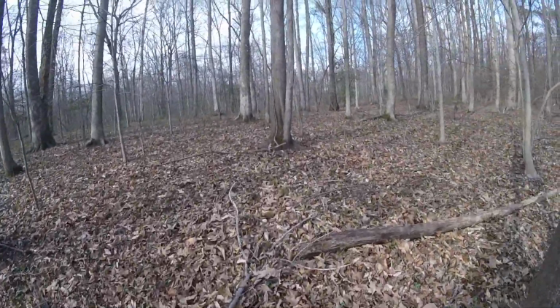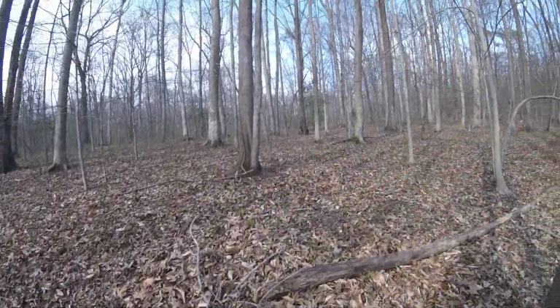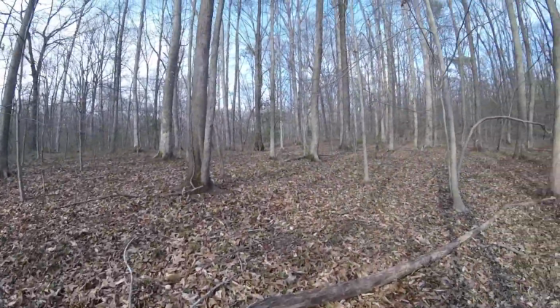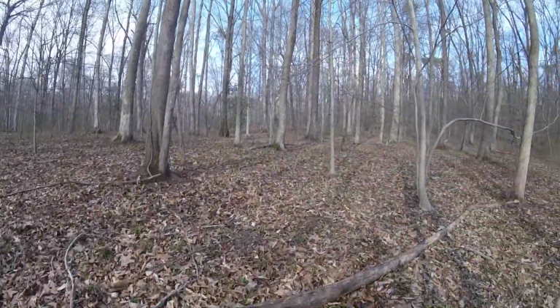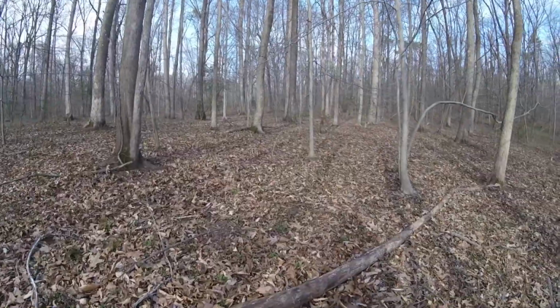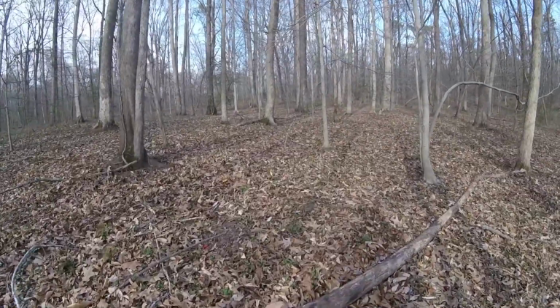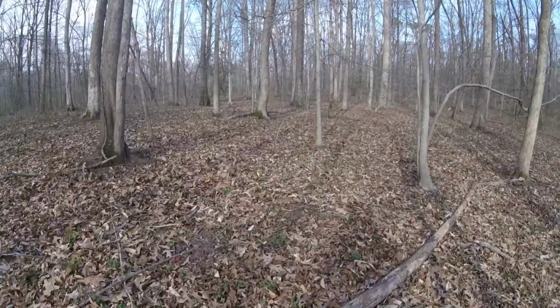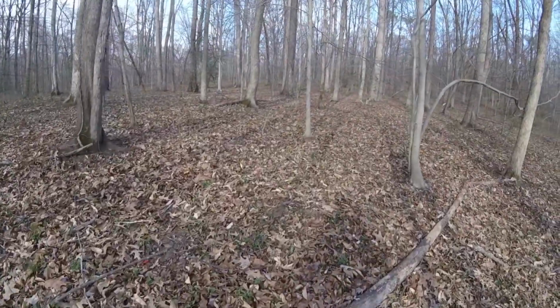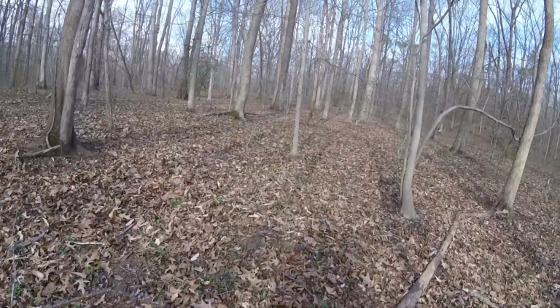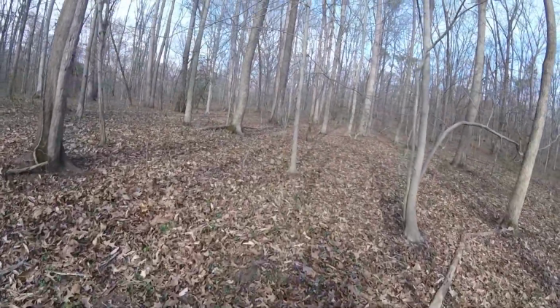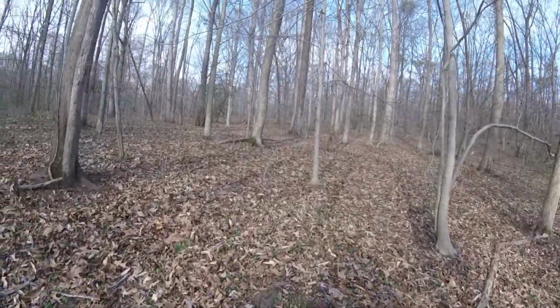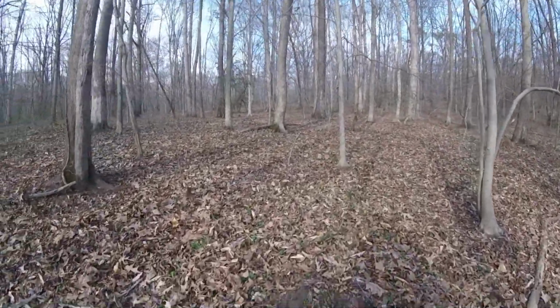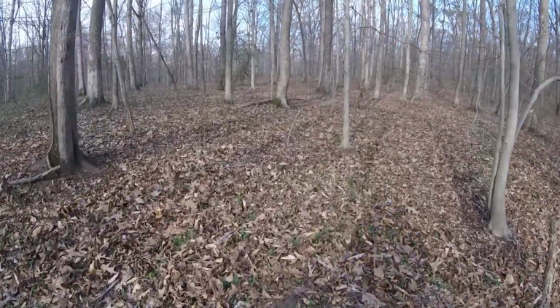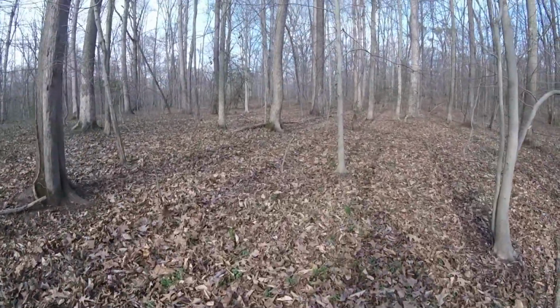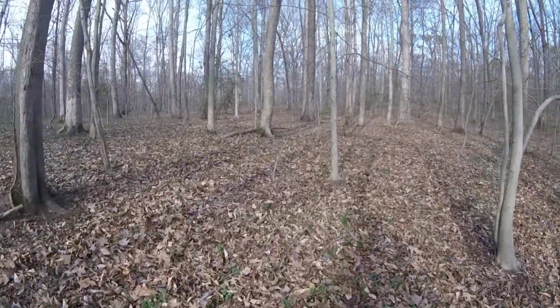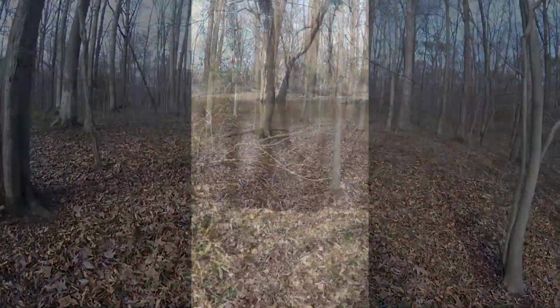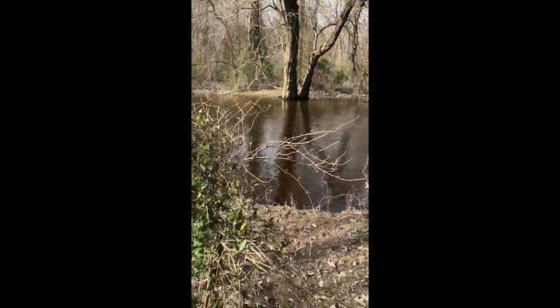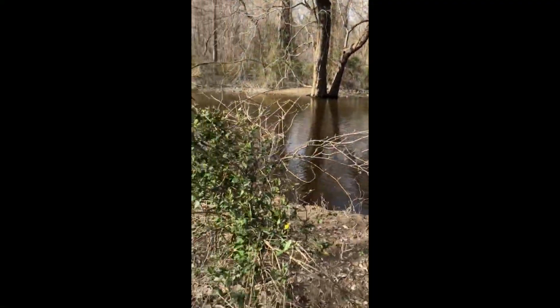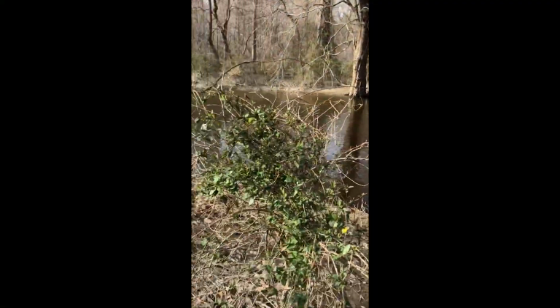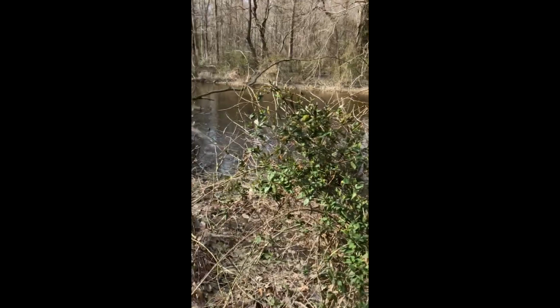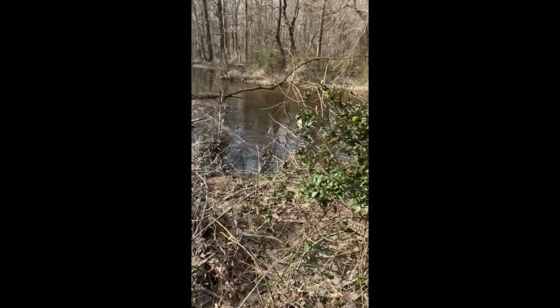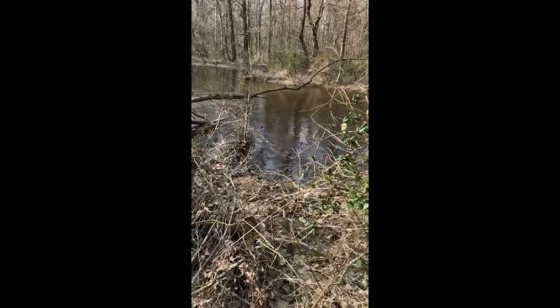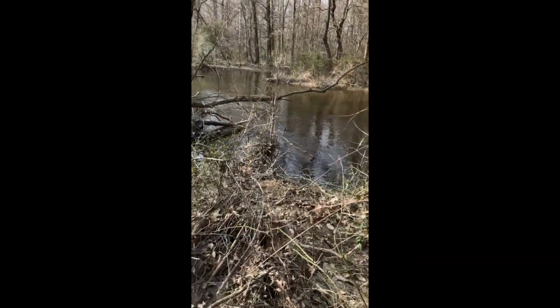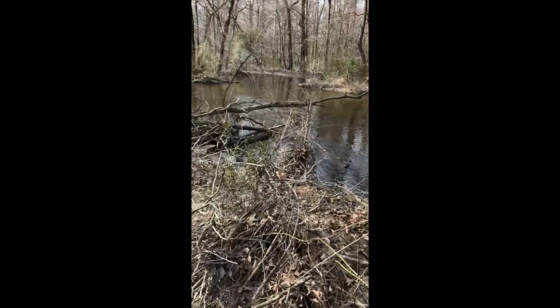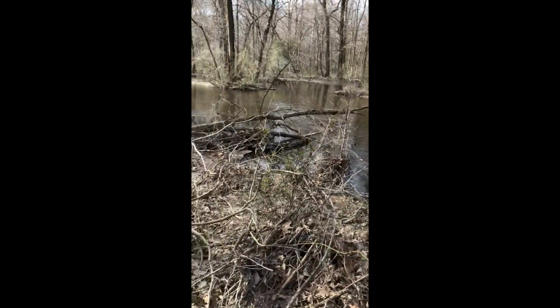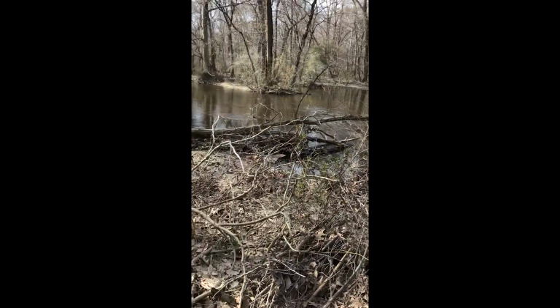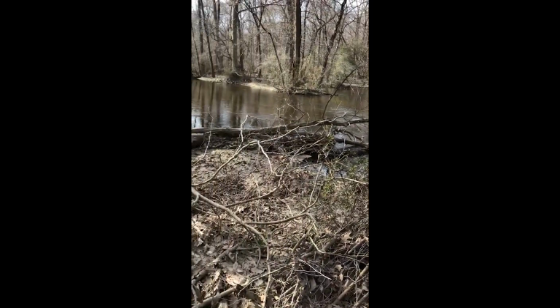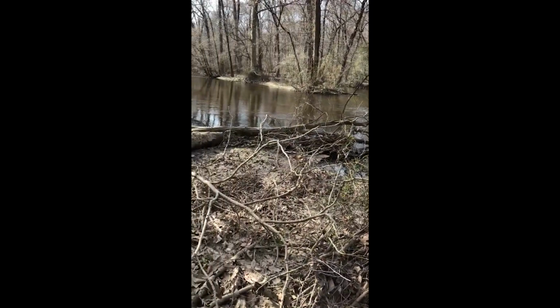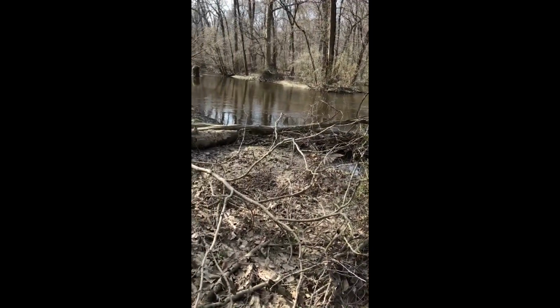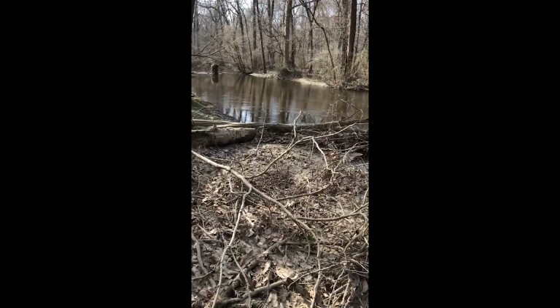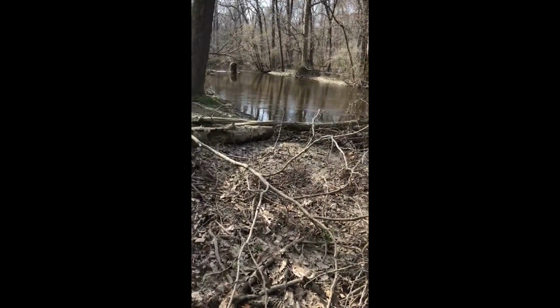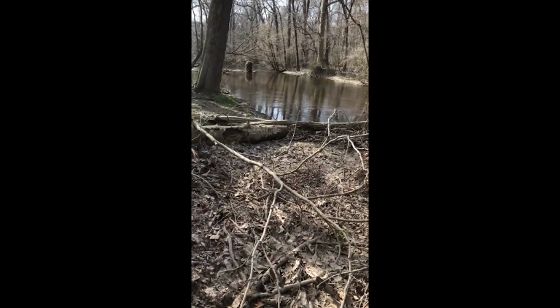I walked over the top of a small hill and, to my surprise, there was another creek flowing the opposite direction — but it turned out to be the same creek, just curved around the hill.